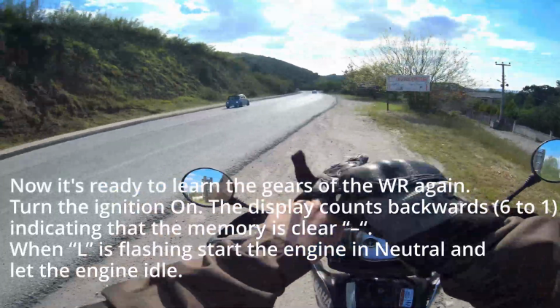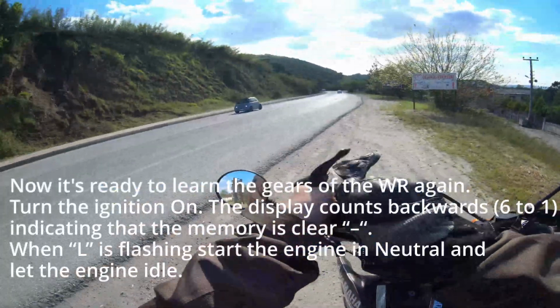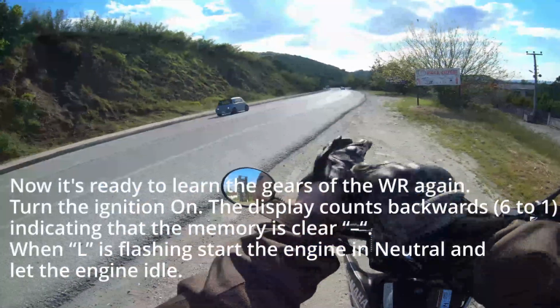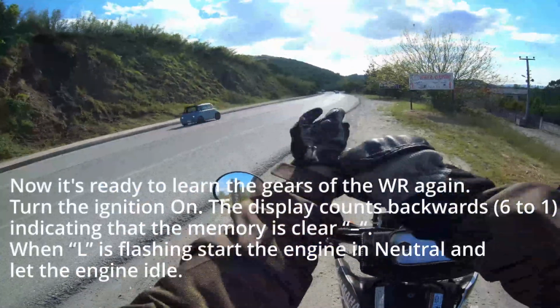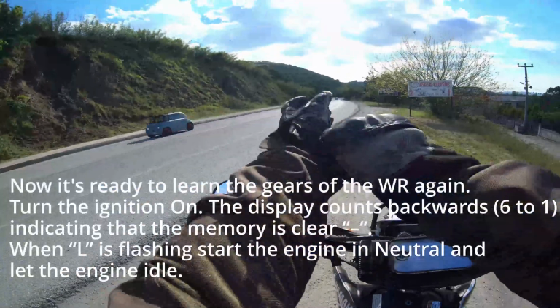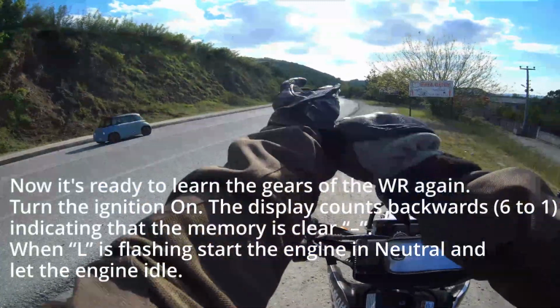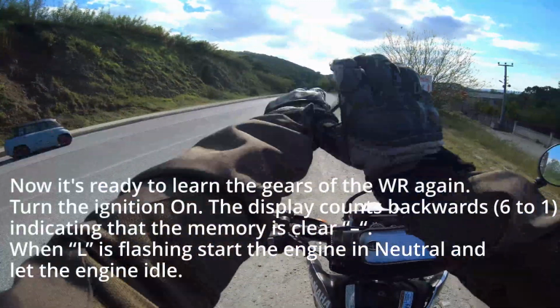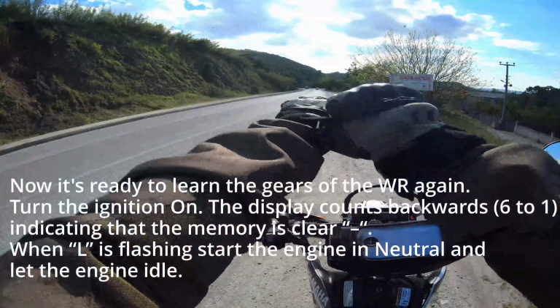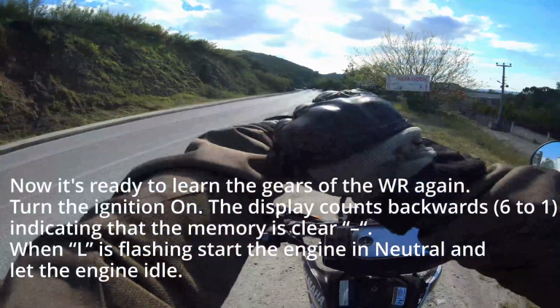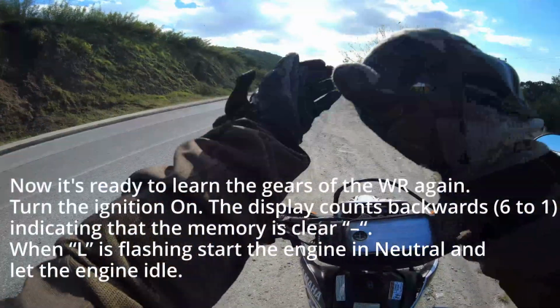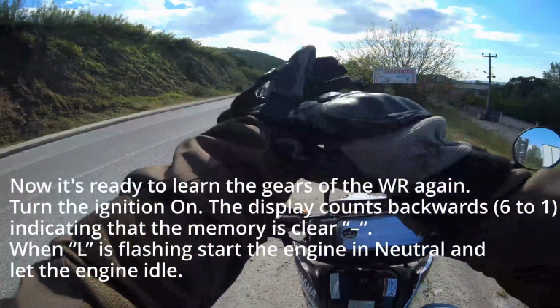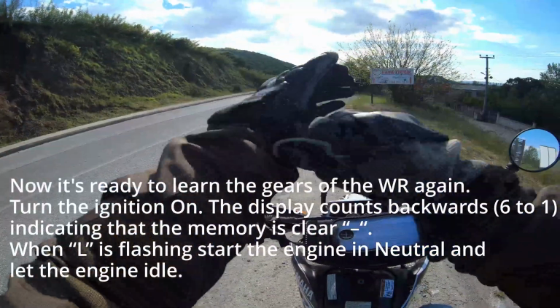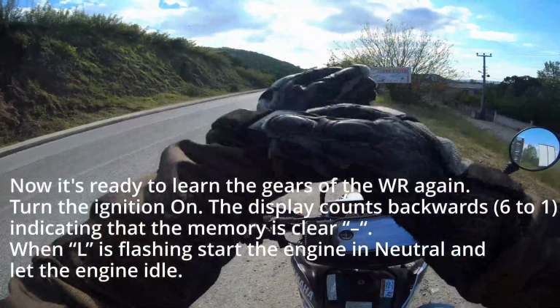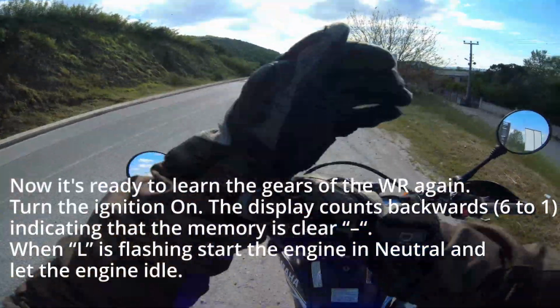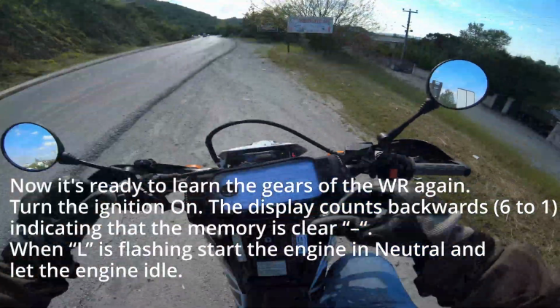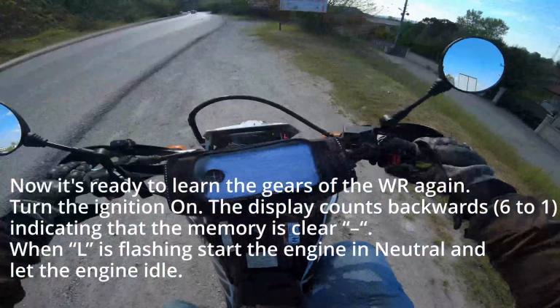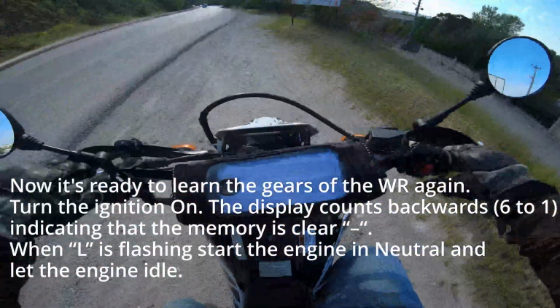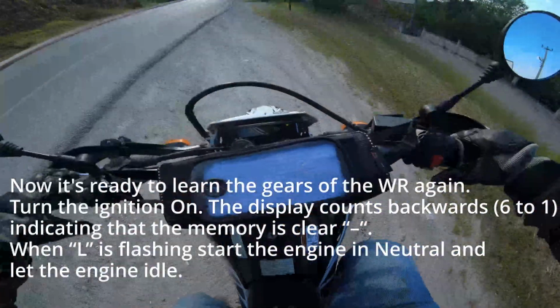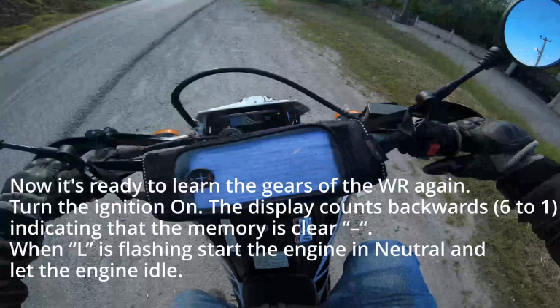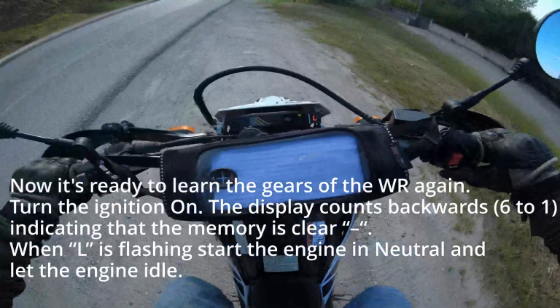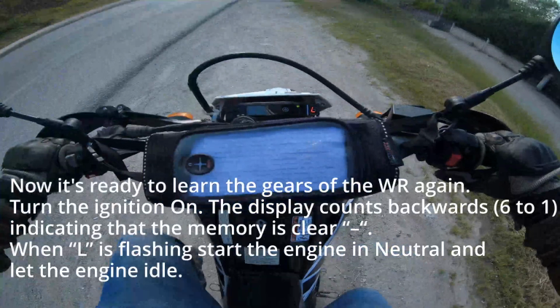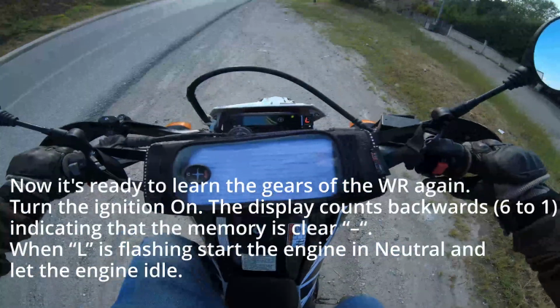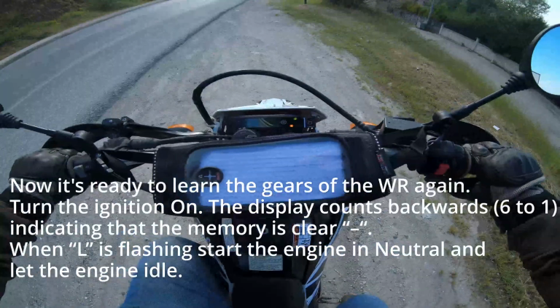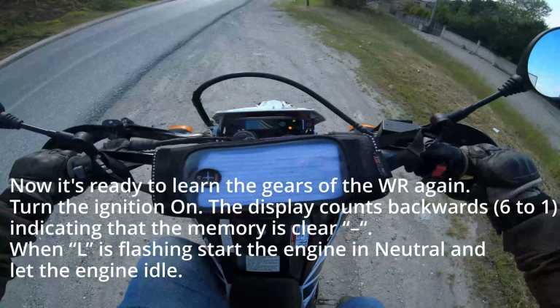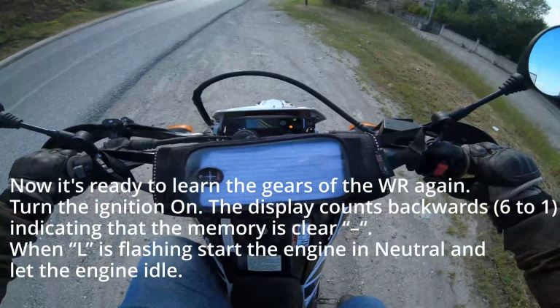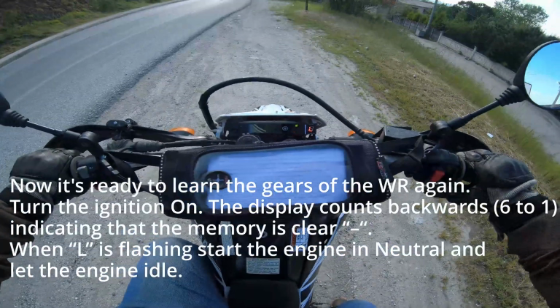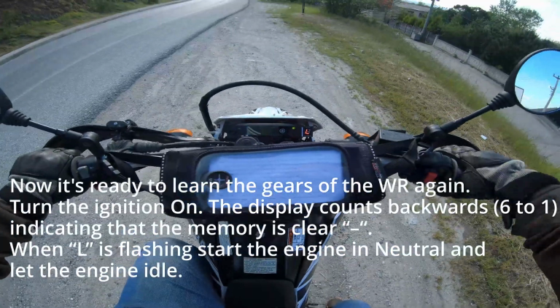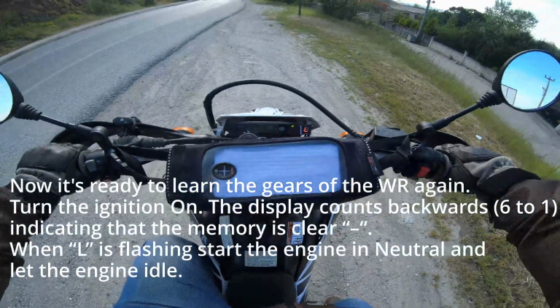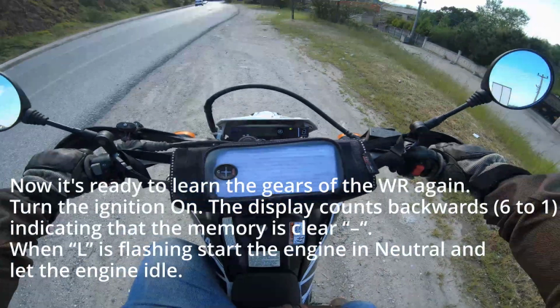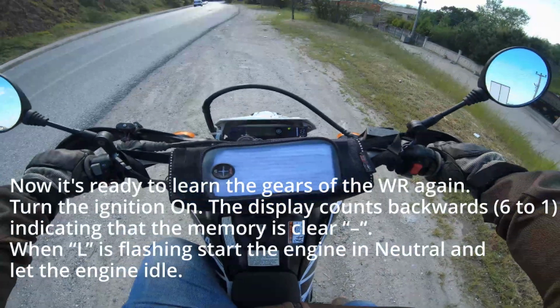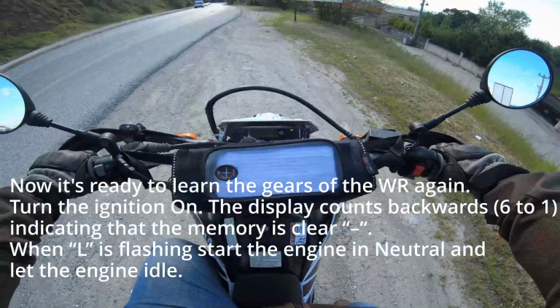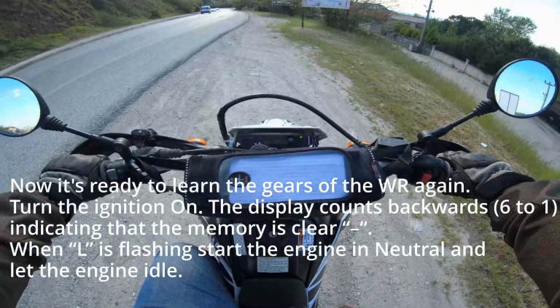Turn the ignition on. The display counts backwards from 6 to 1, indicating that the memory is clear. When L is flashing, start the engine in neutral and let the engine idle.